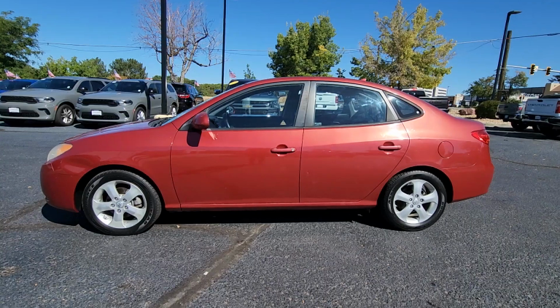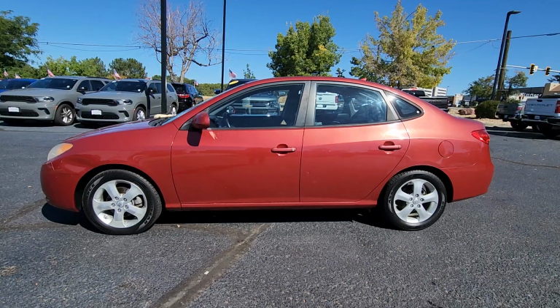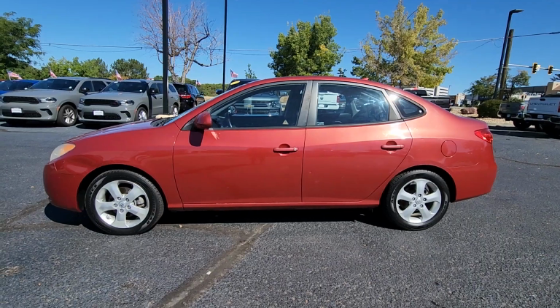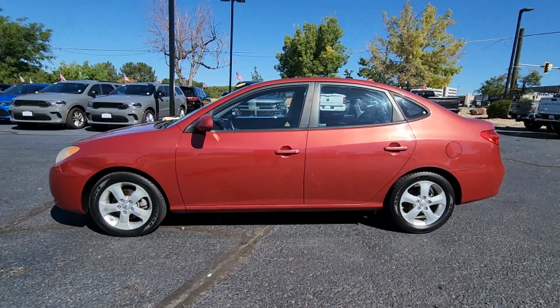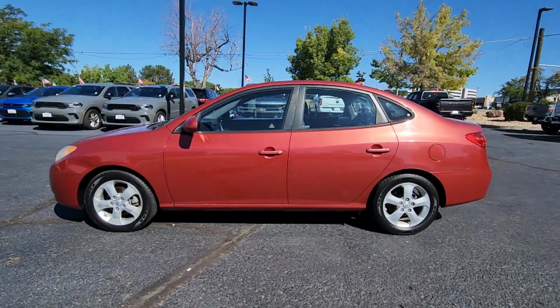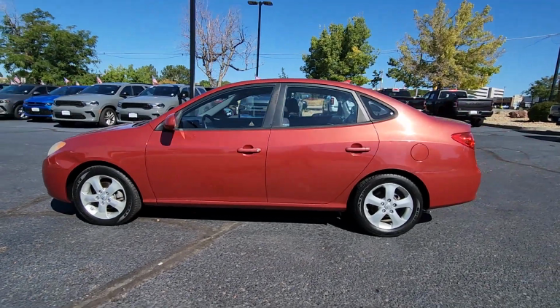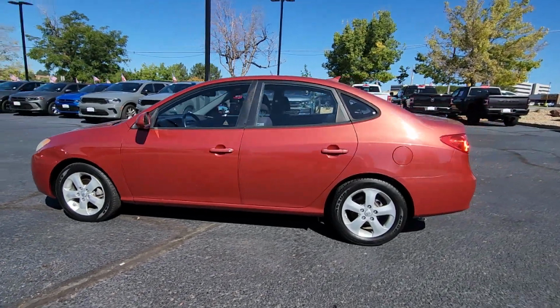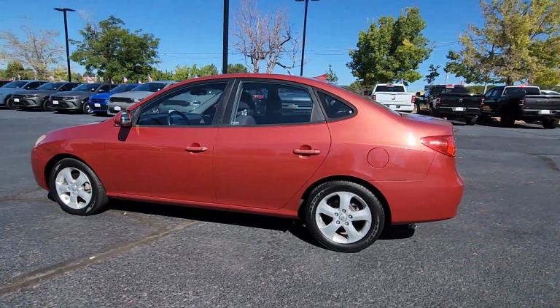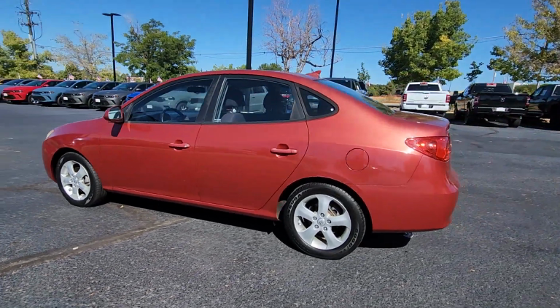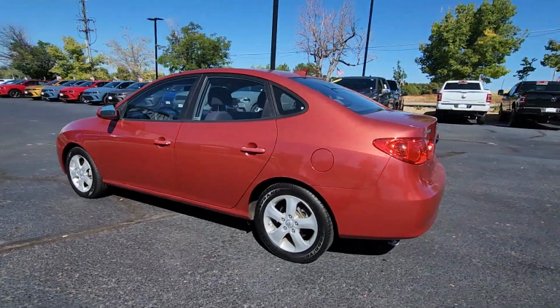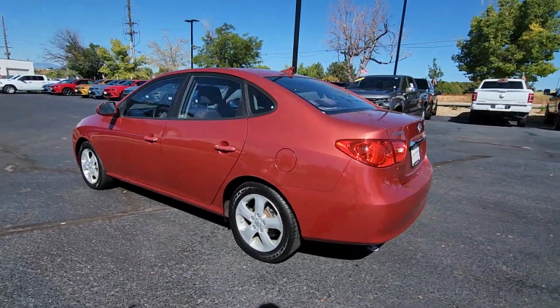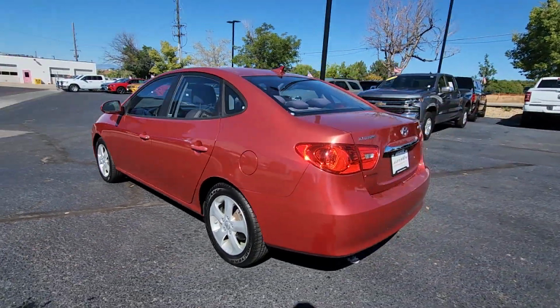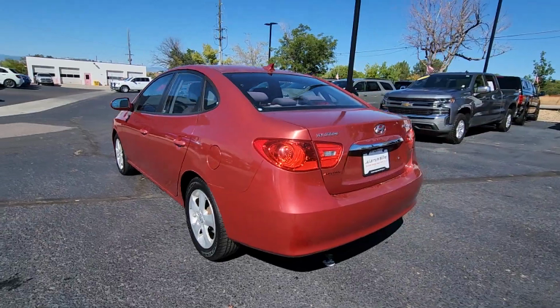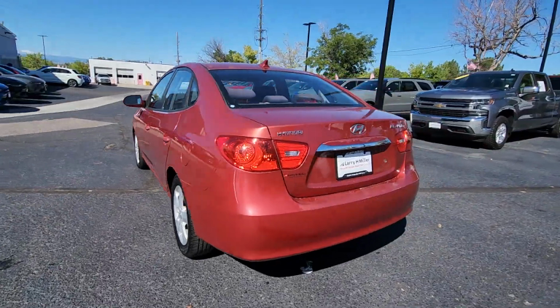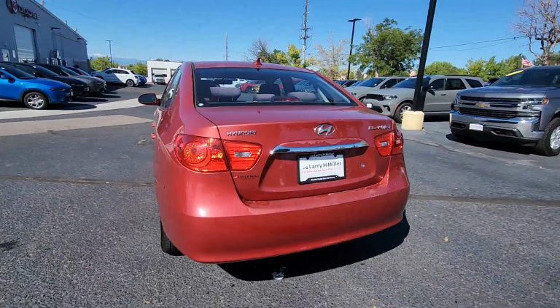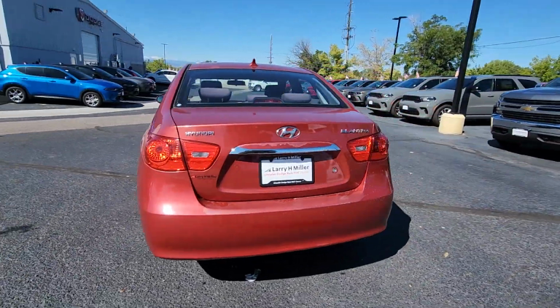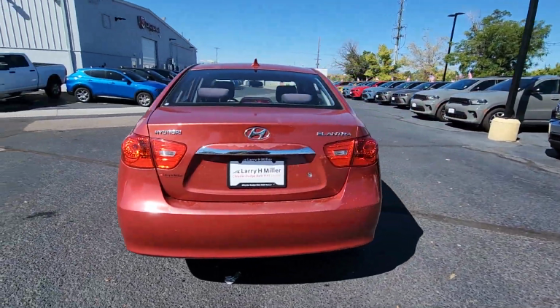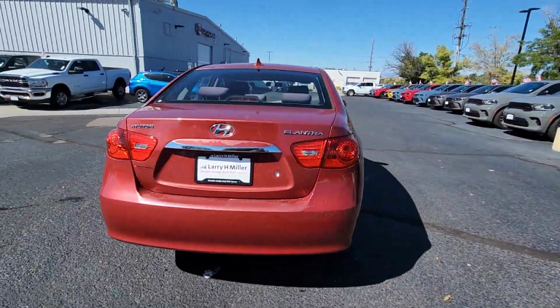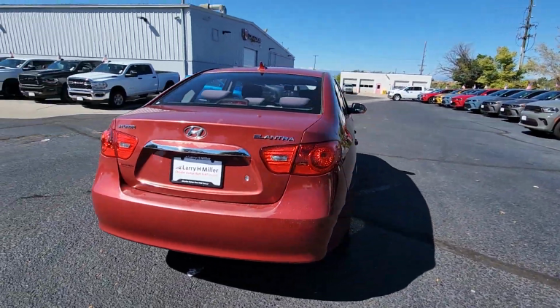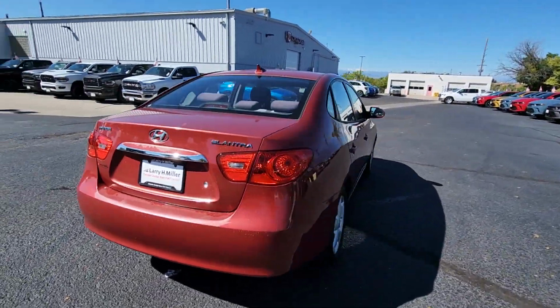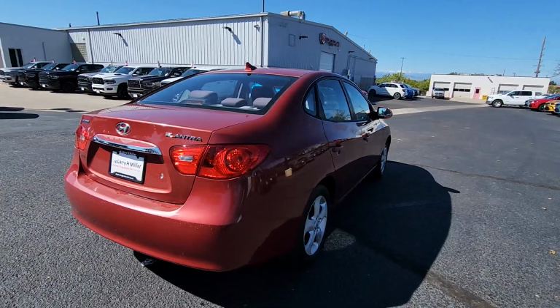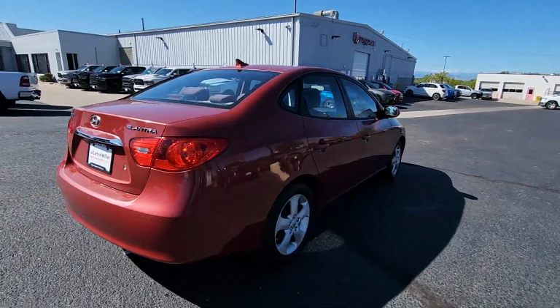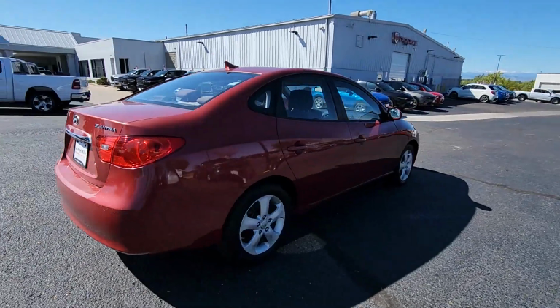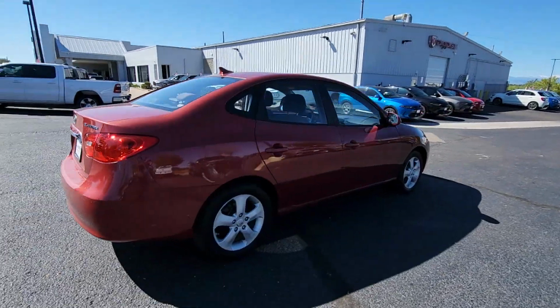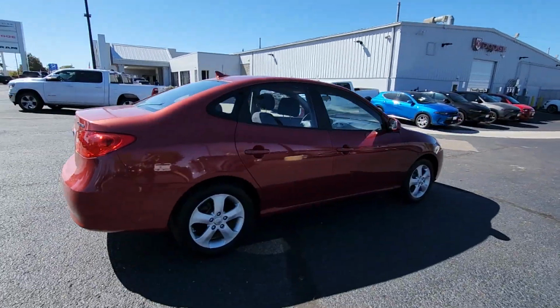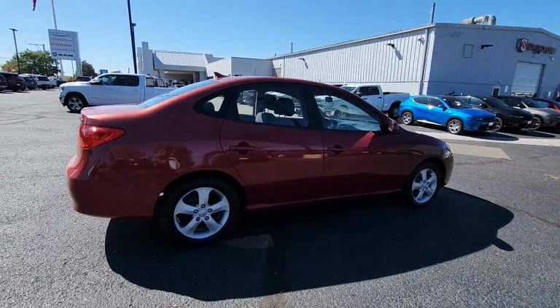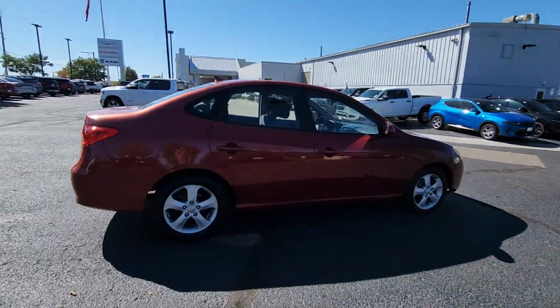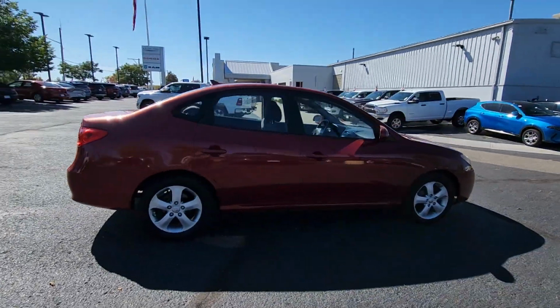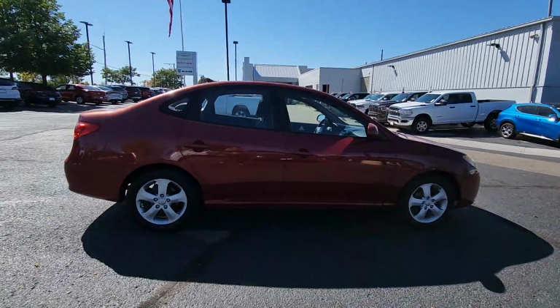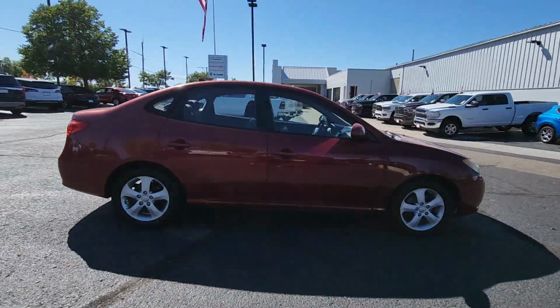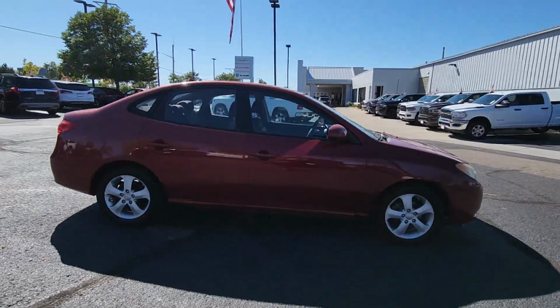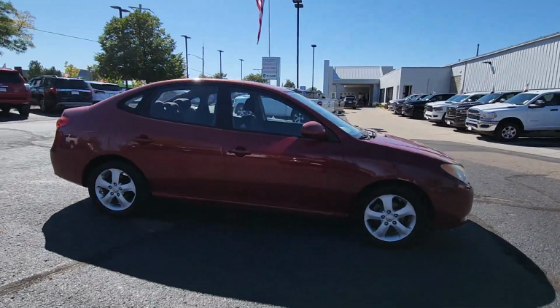Get acquainted with the 2010 Hyundai Elantra. This vehicle is an outstanding buy with fewer than 70,000 miles on the odometer. Make a fresh start every day in this modern, tech-savvy Elantra.